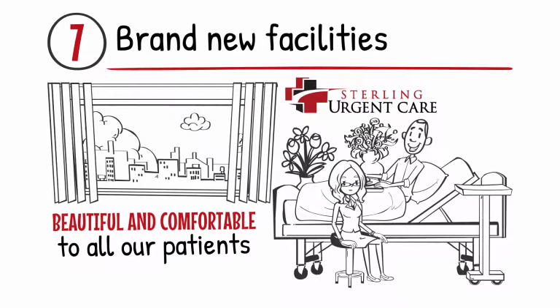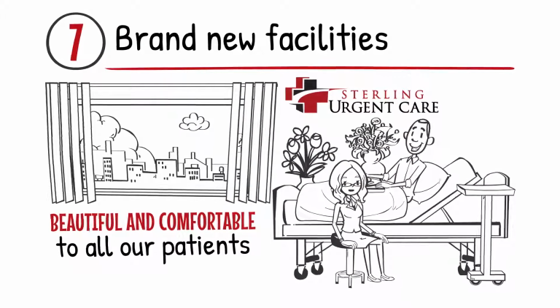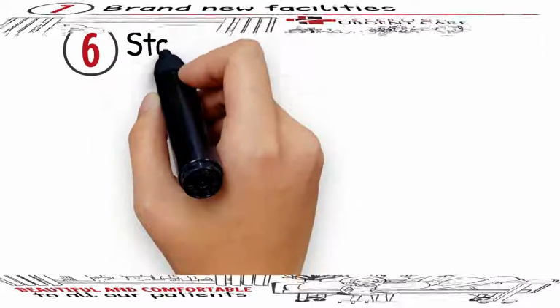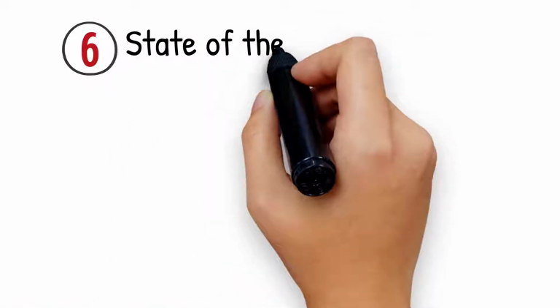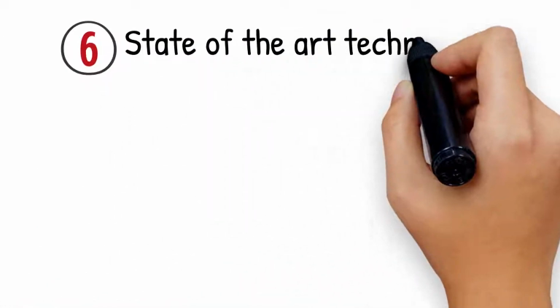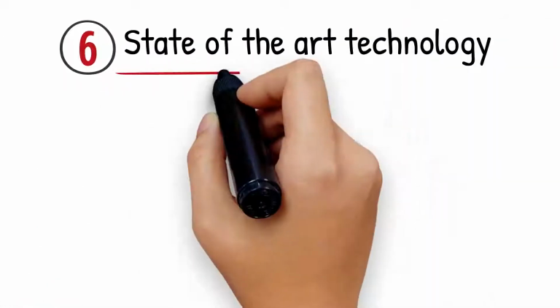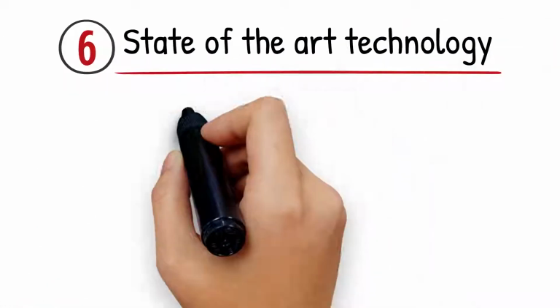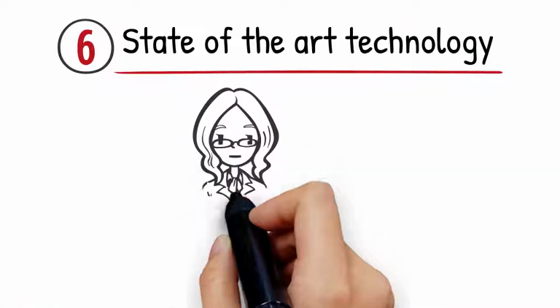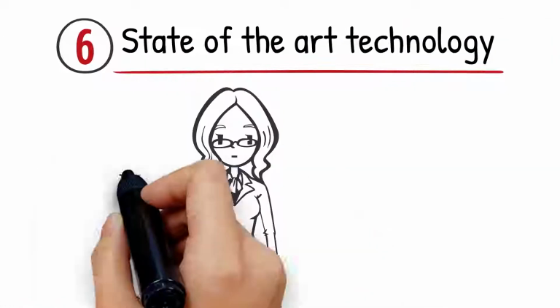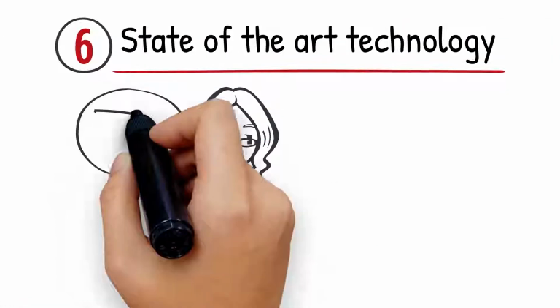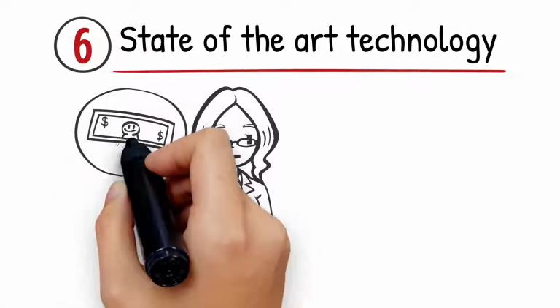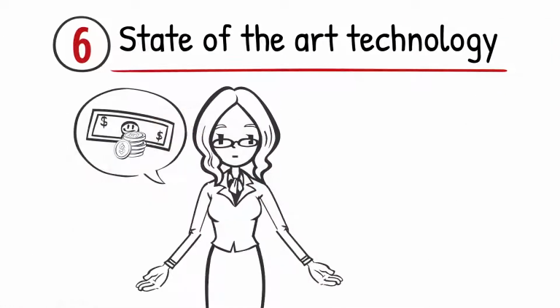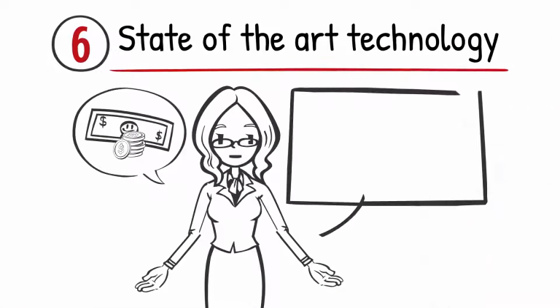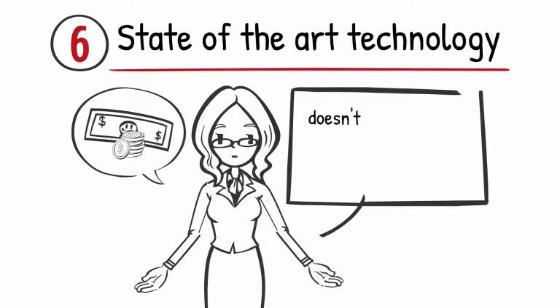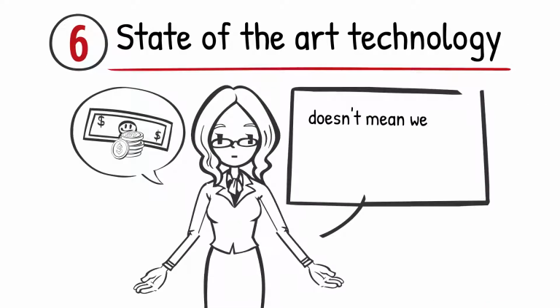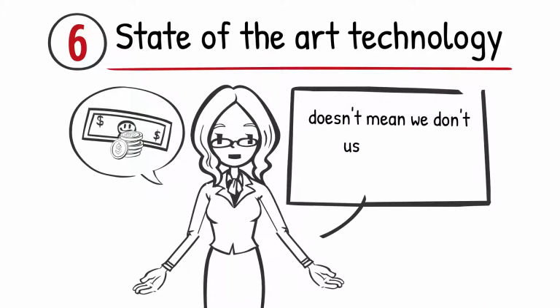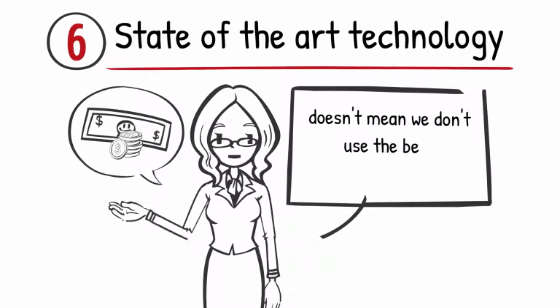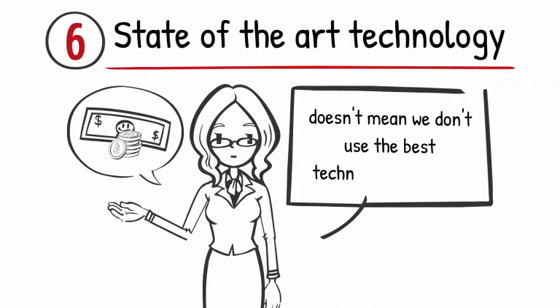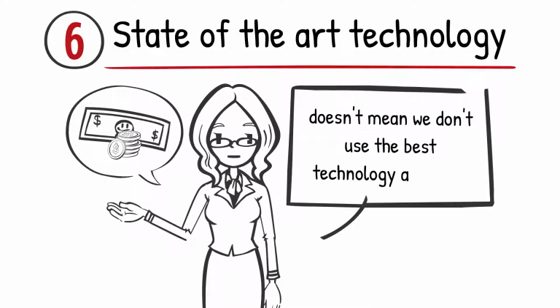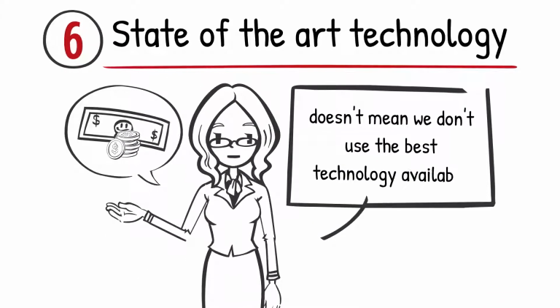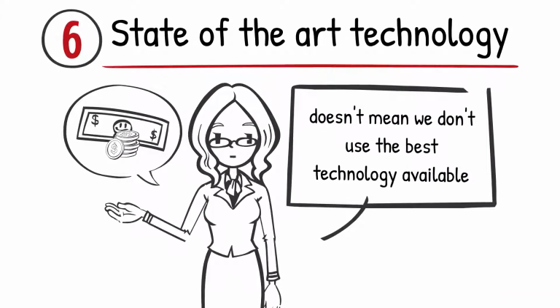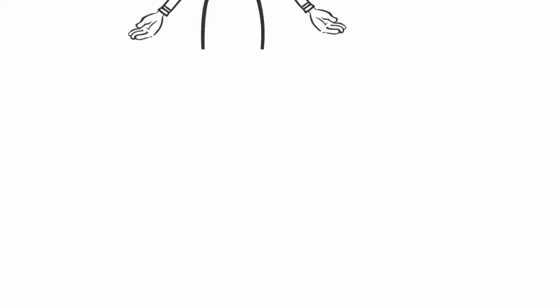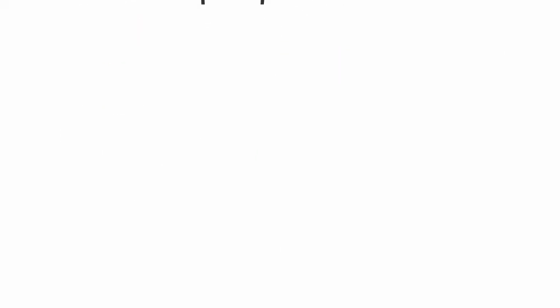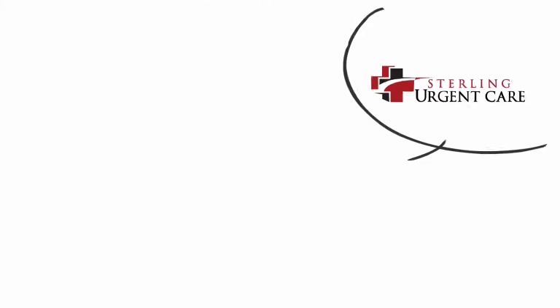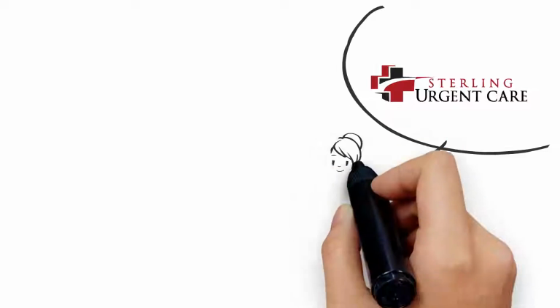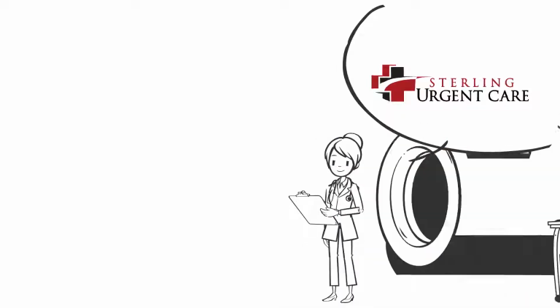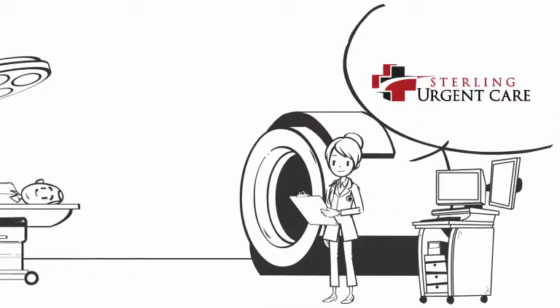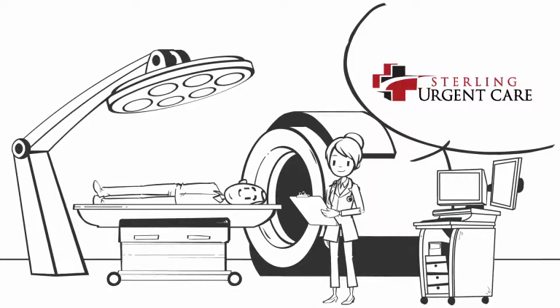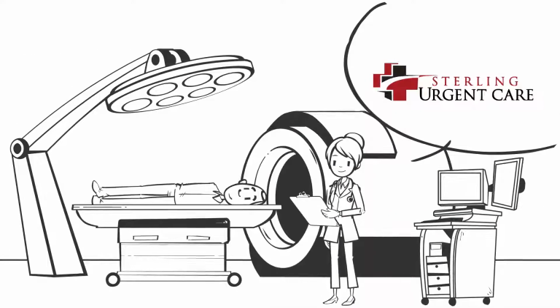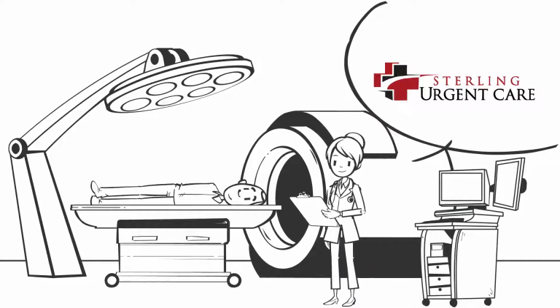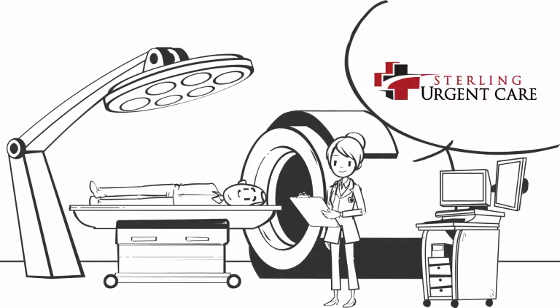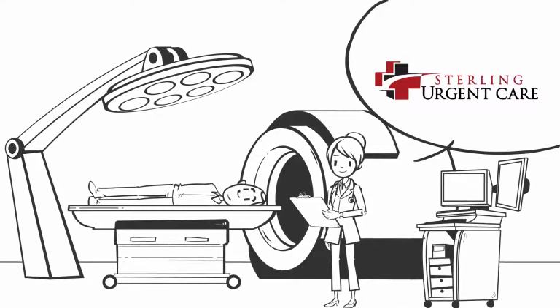Number 6: State-of-the-Art Technology. Just because we offer treatment at a fraction of the cost of an emergency room doesn't mean we don't use the best technology available. Sterling Urgent Care uses state-of-the-art technology to provide you with the best health care possible.